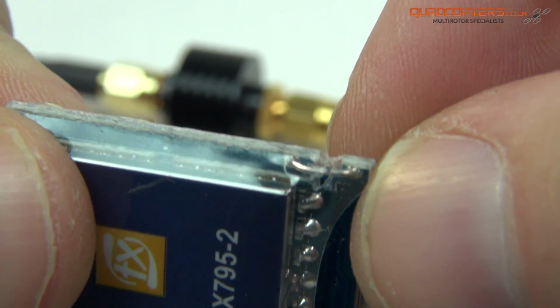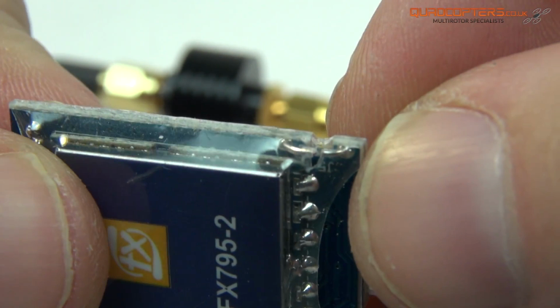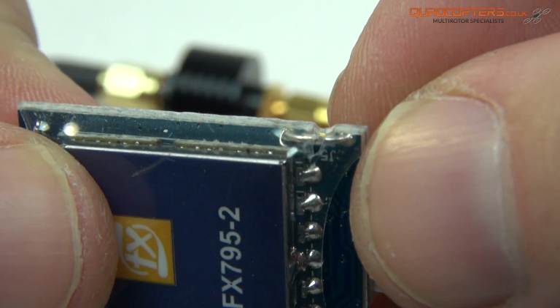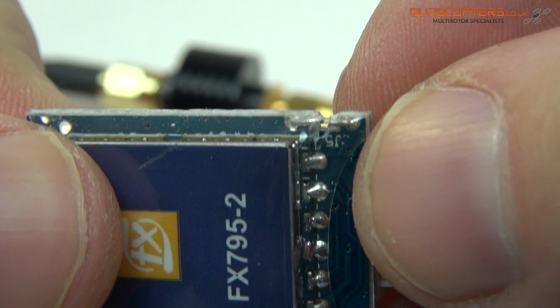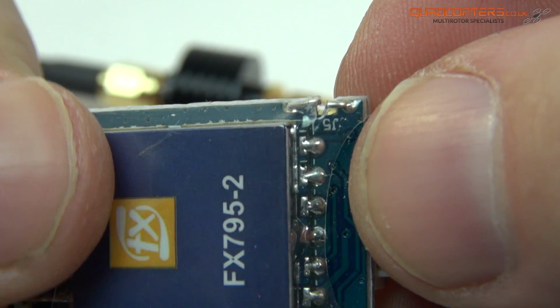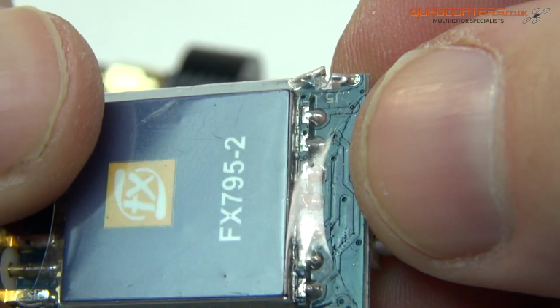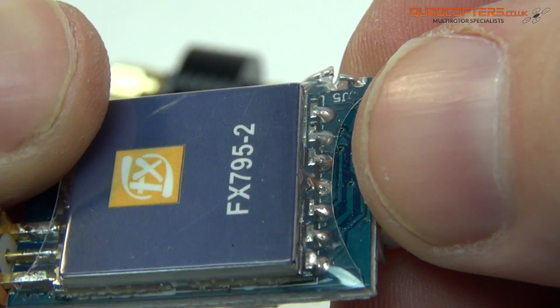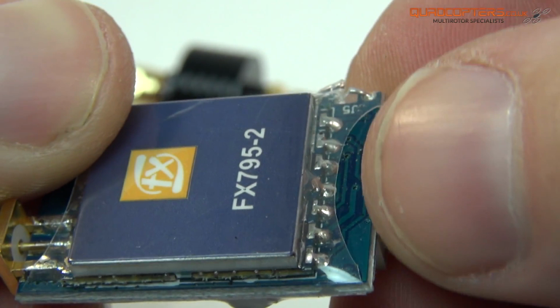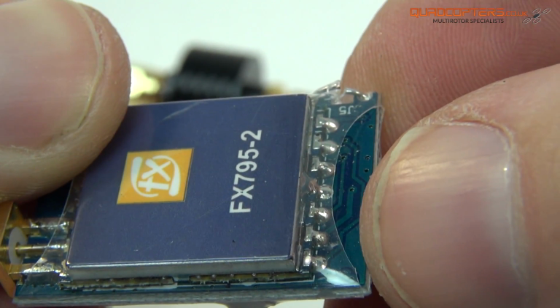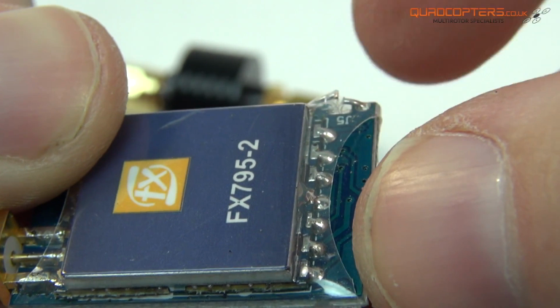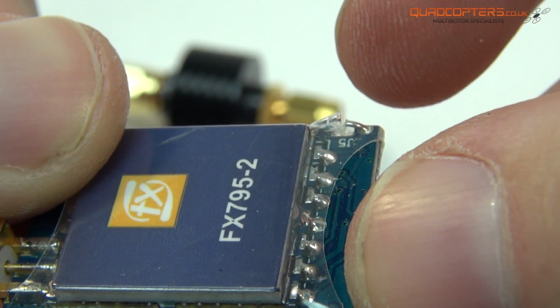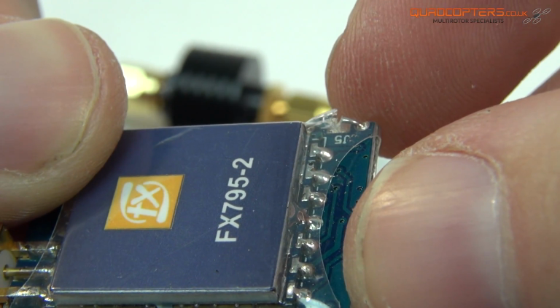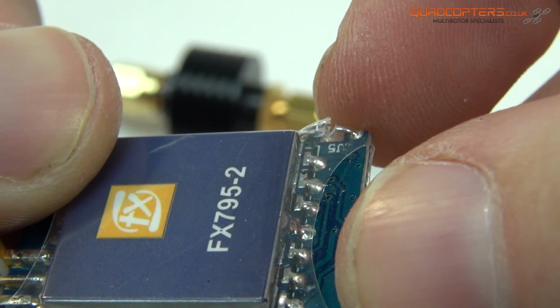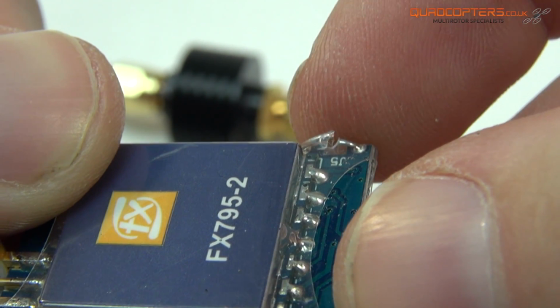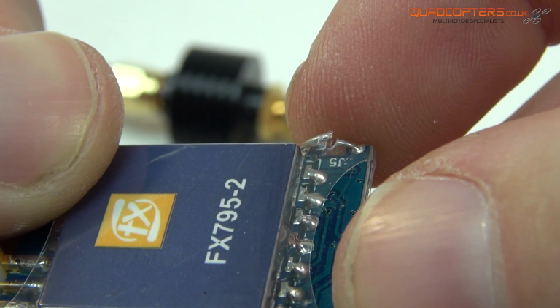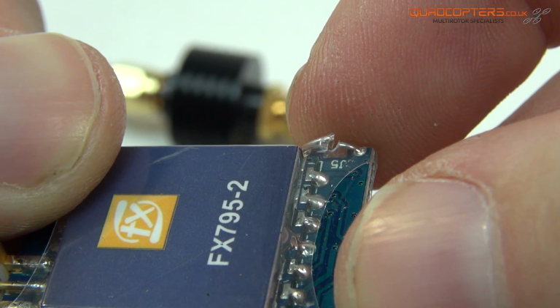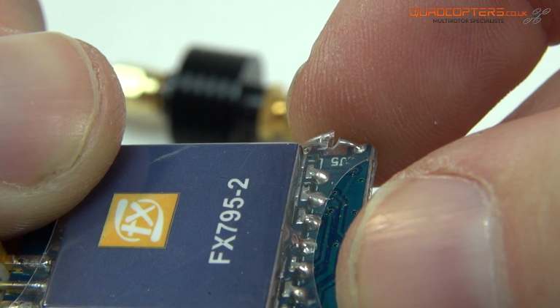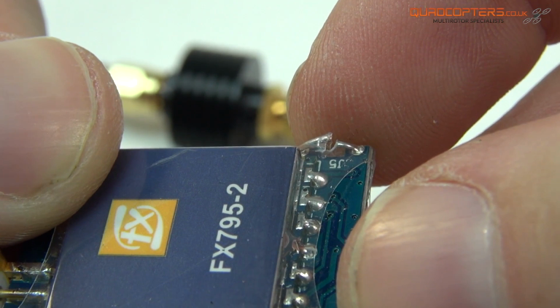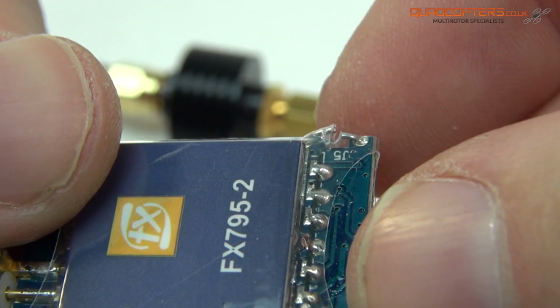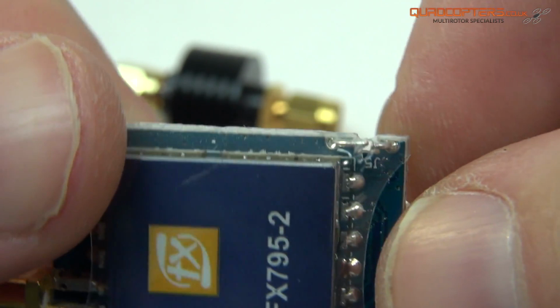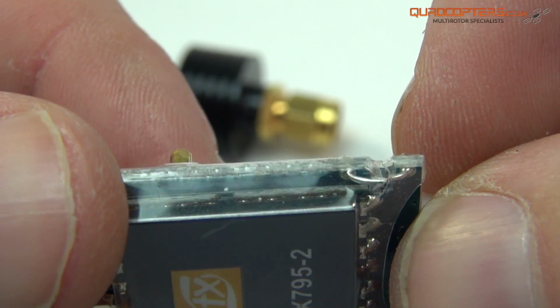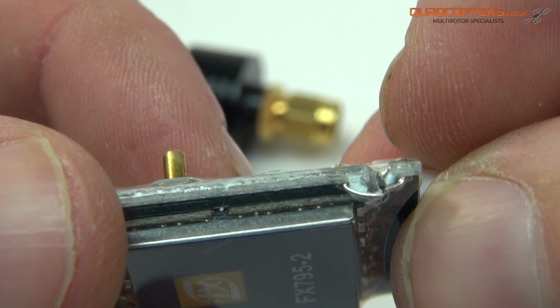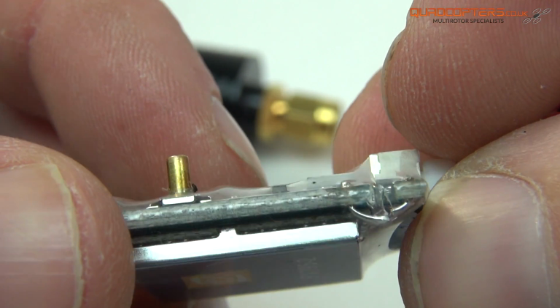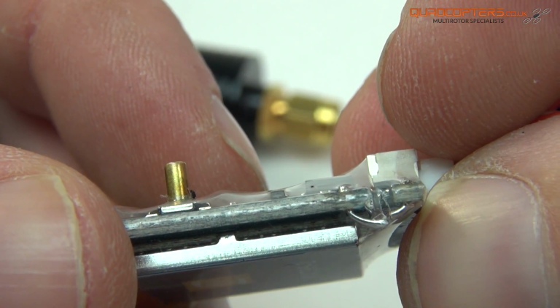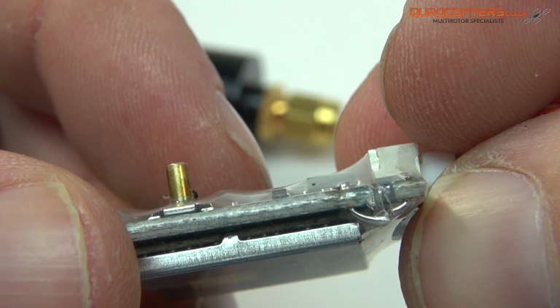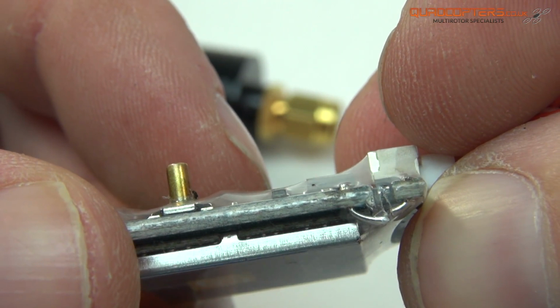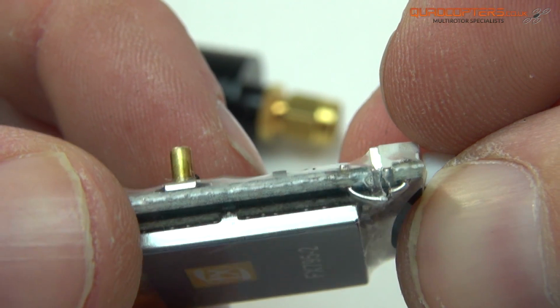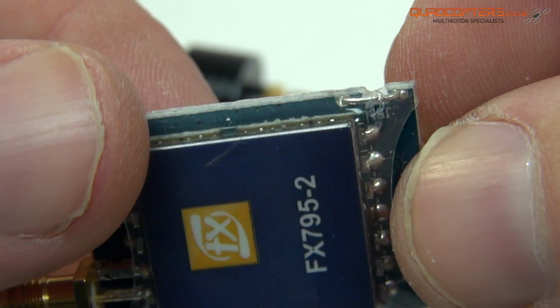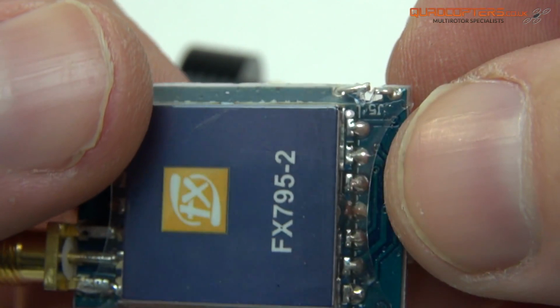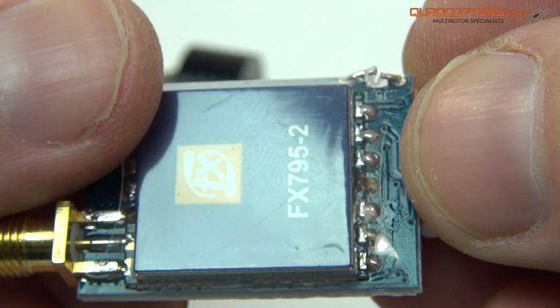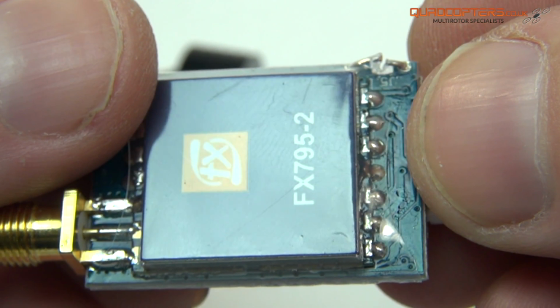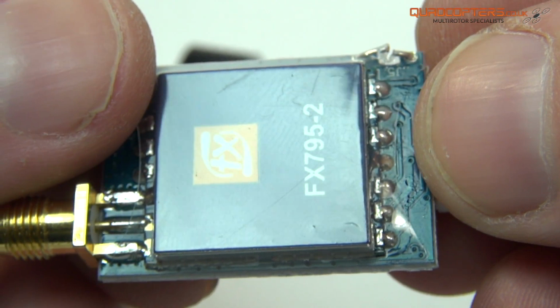If you find yourself in a situation where you really need to have the 25mW, you can just bridge this connection again — whether it be with a little blob of solder or even if you want to add your own micro switch on there. Then you'll be able to switch between max and minimum power.